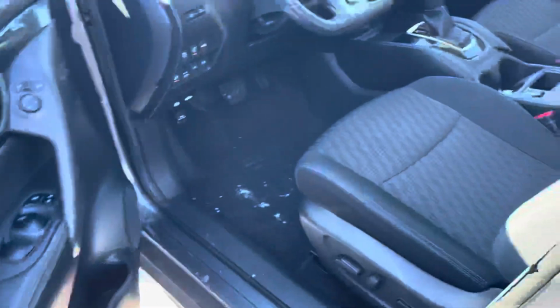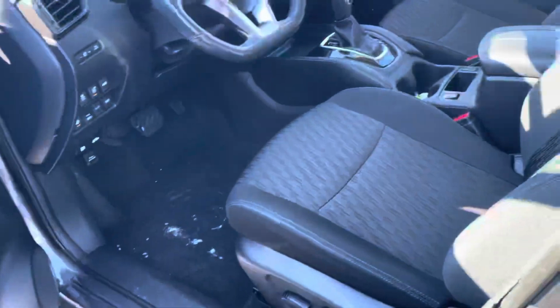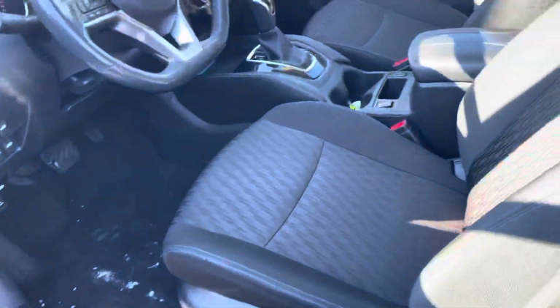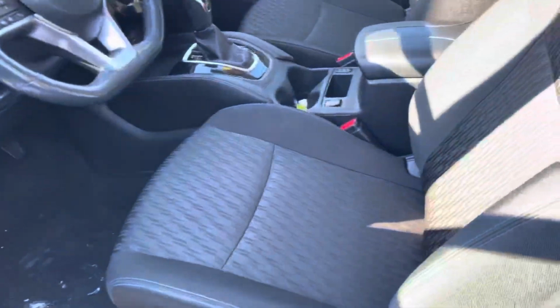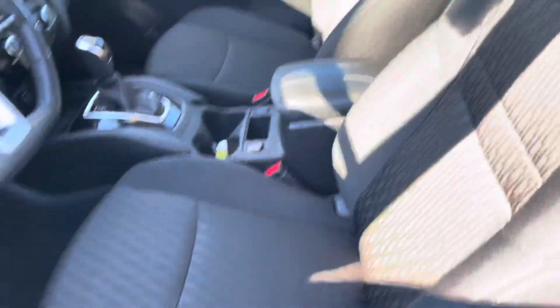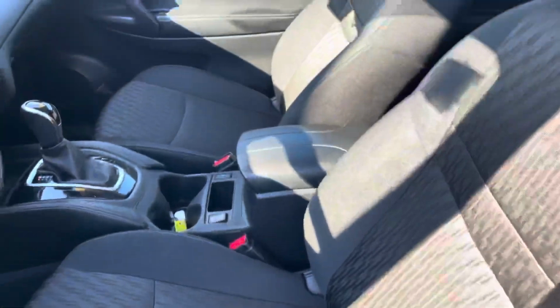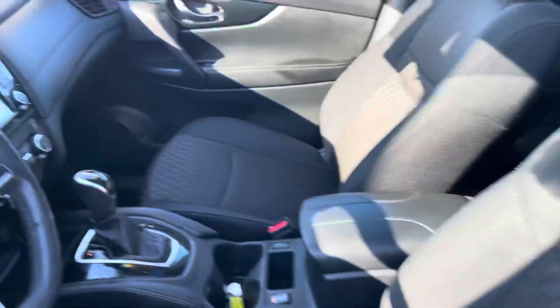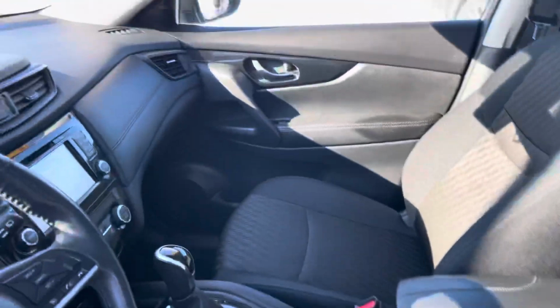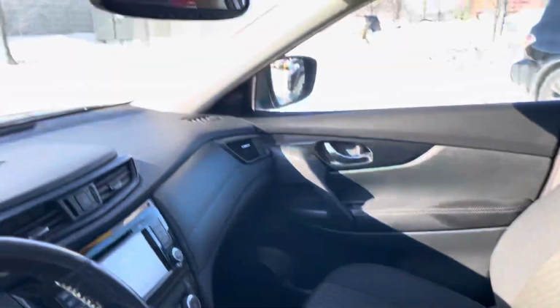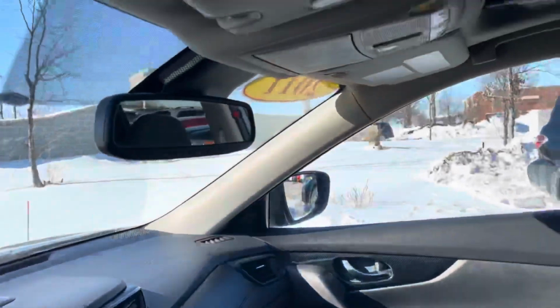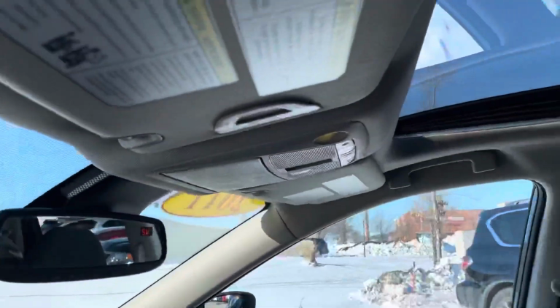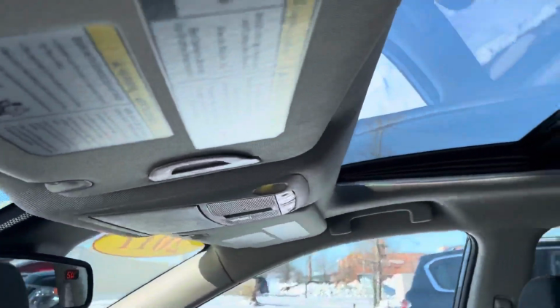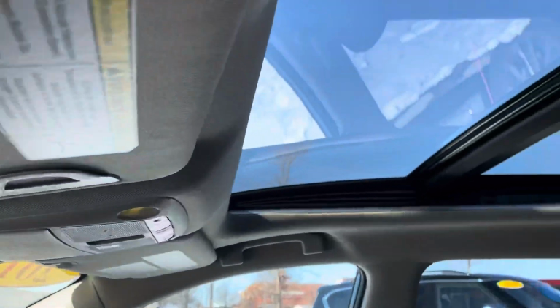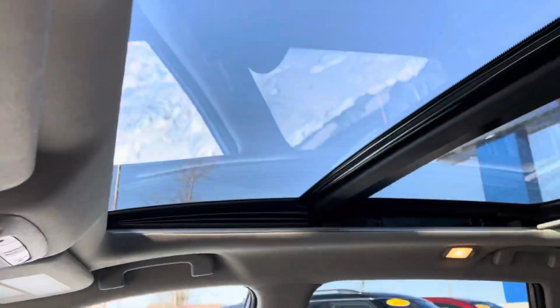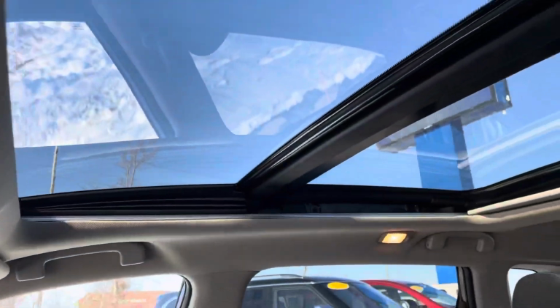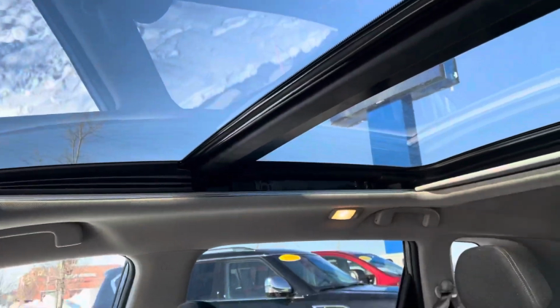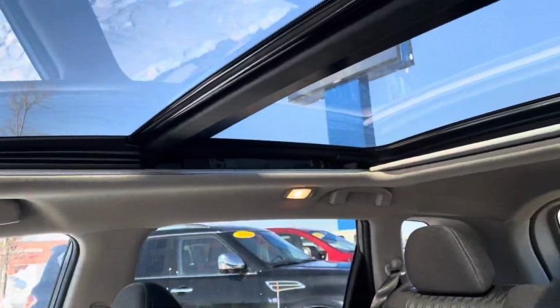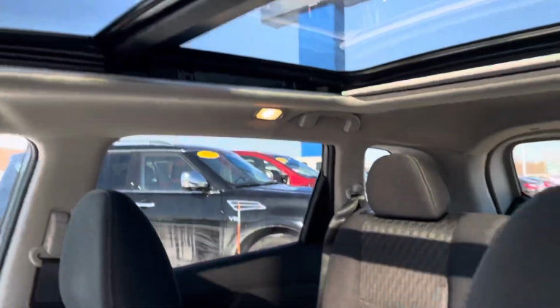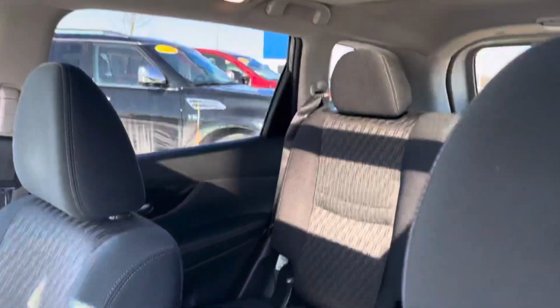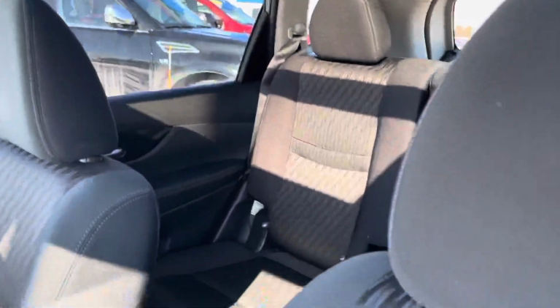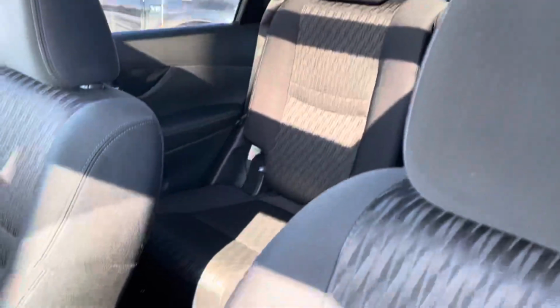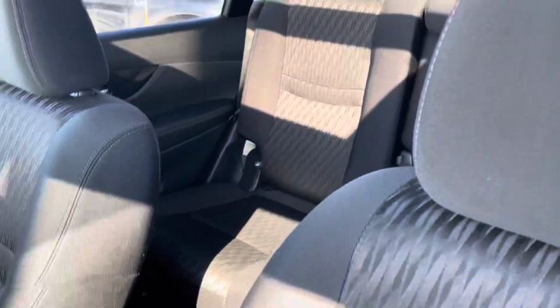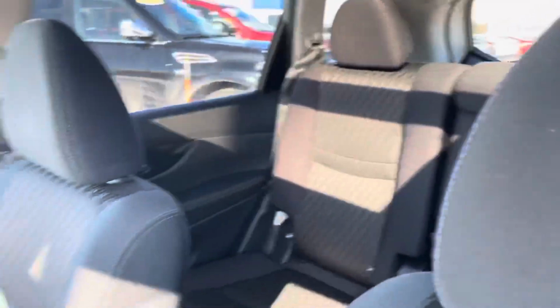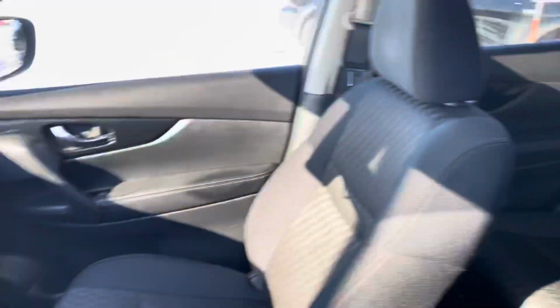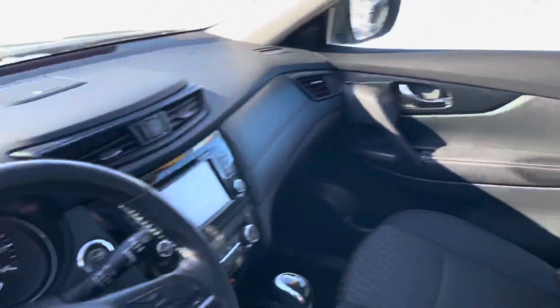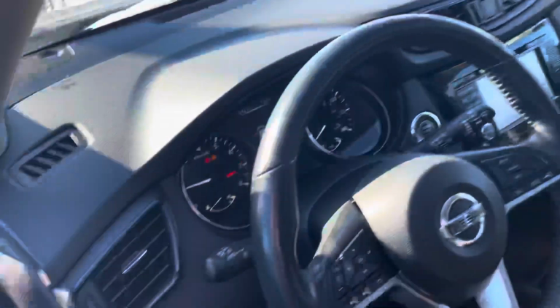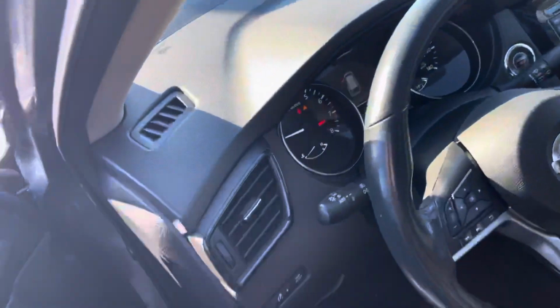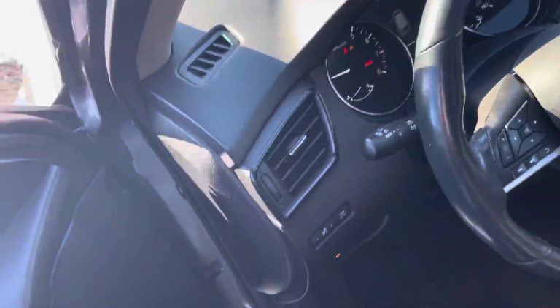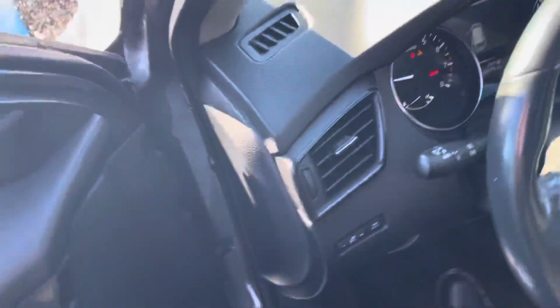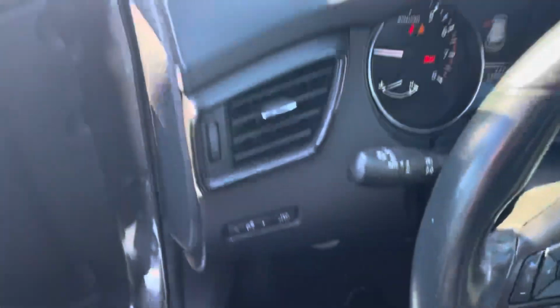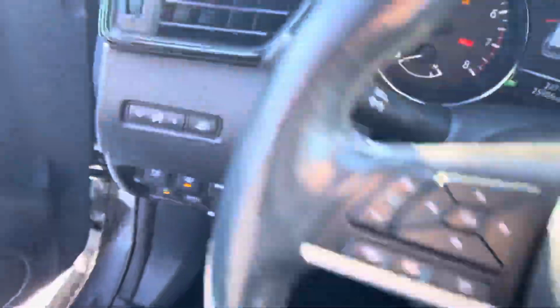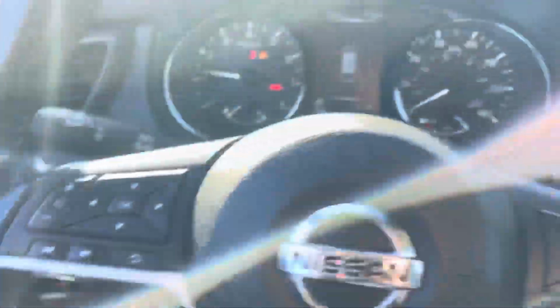No rips, stains, tears, or burns anywhere that I can see. Nice, large, panoramic sunroof. No funky smells in here either, which is awesome.